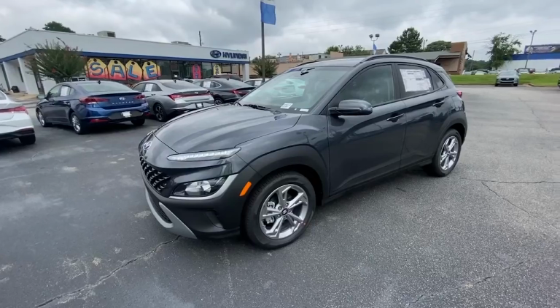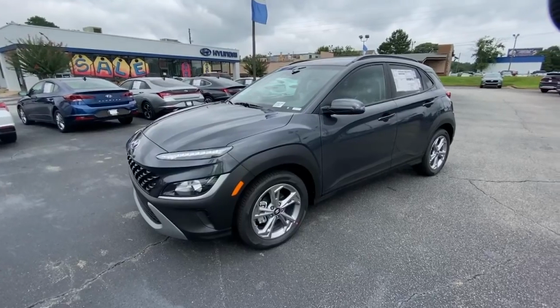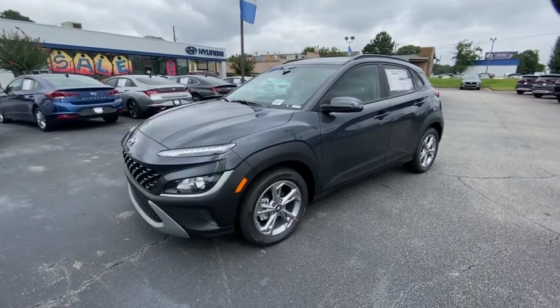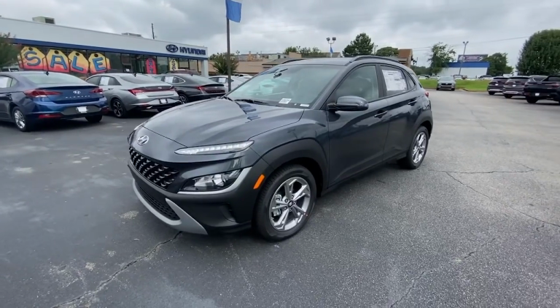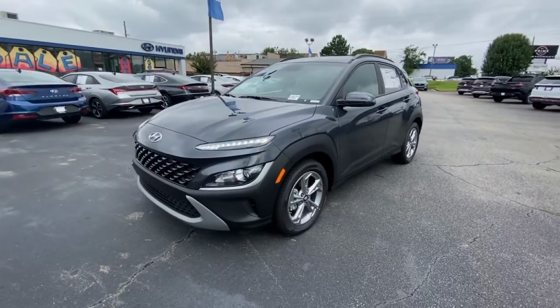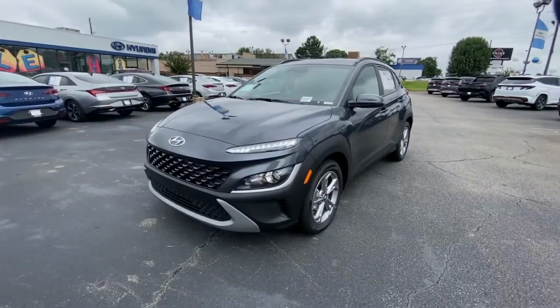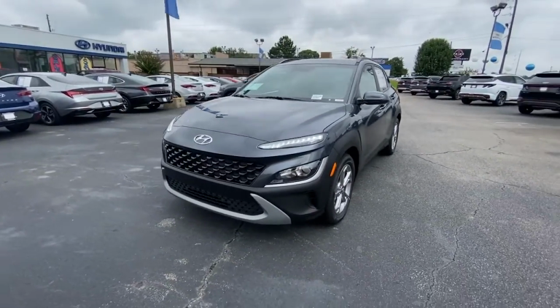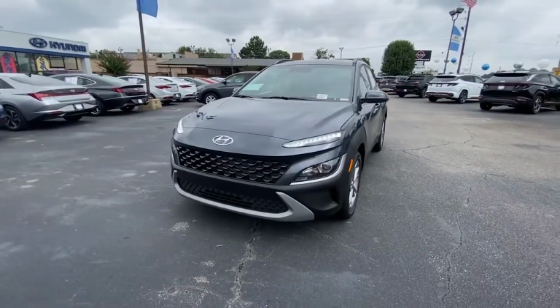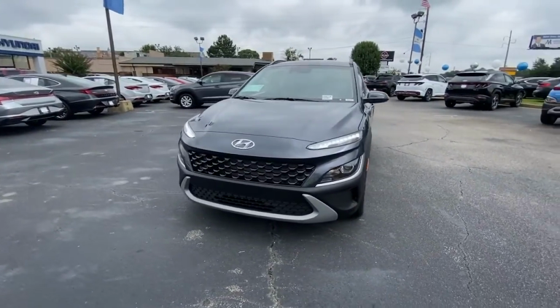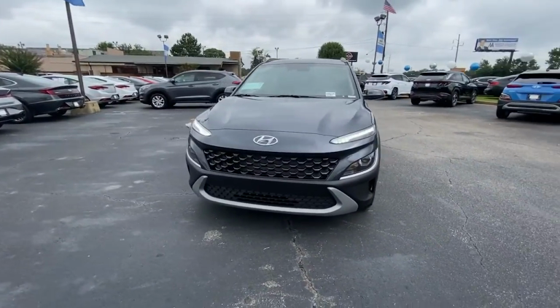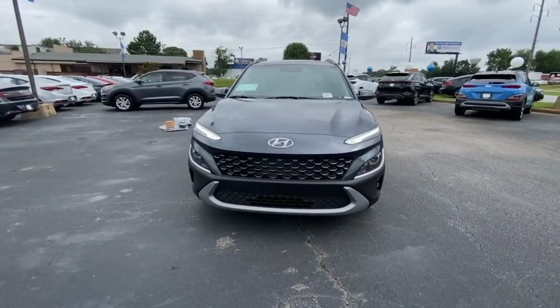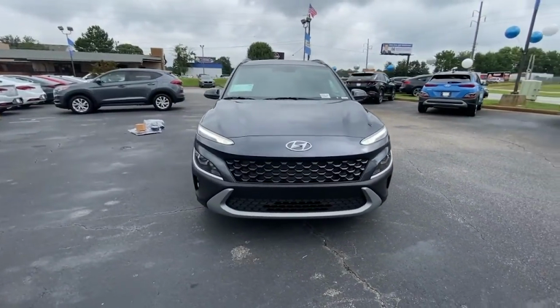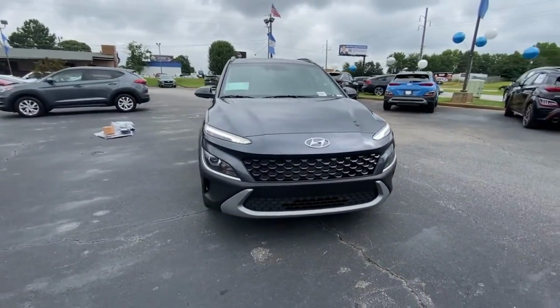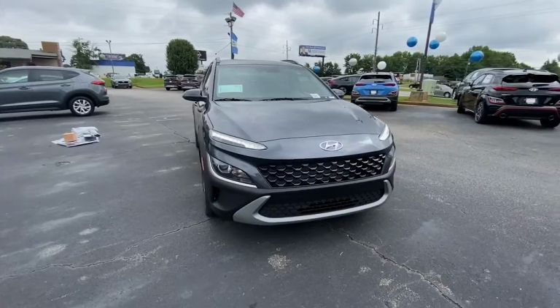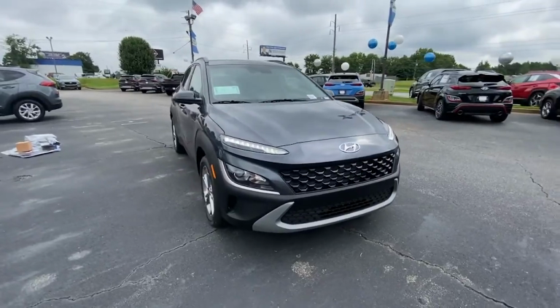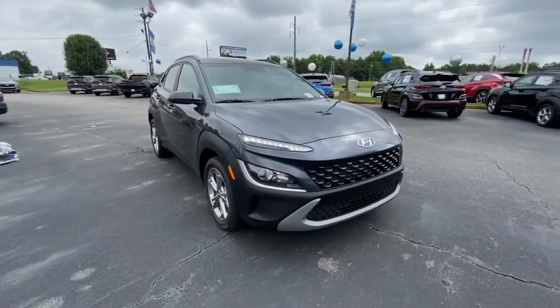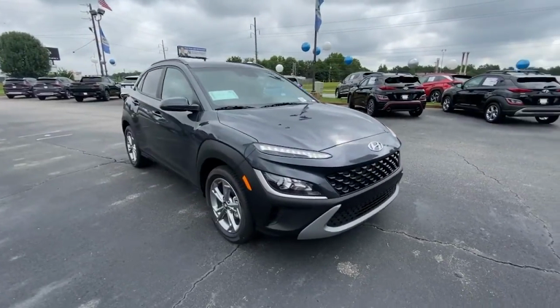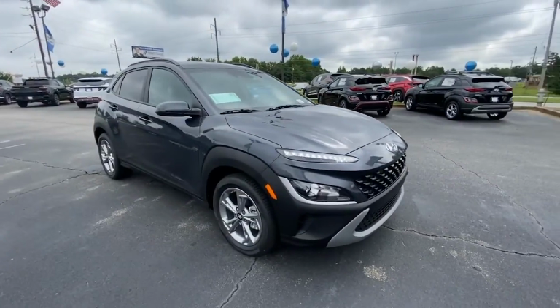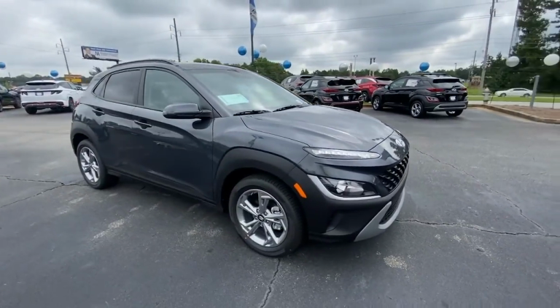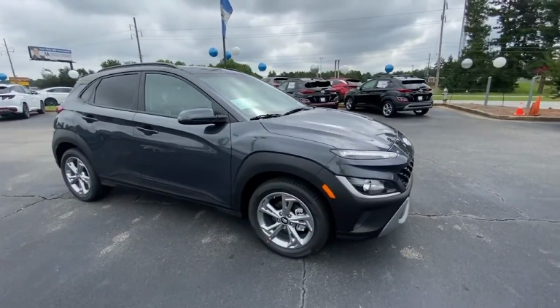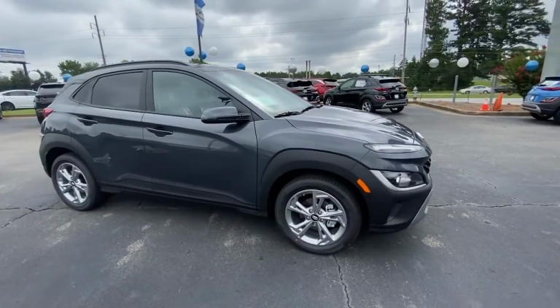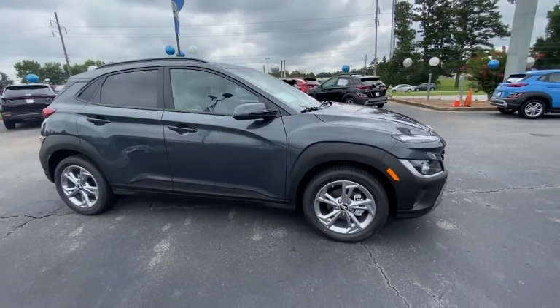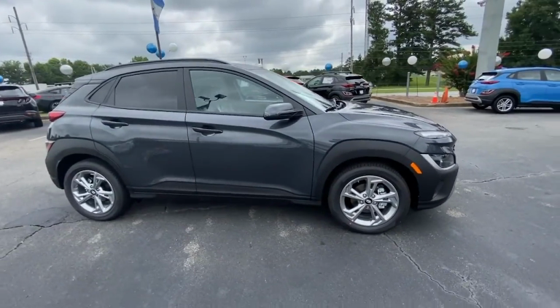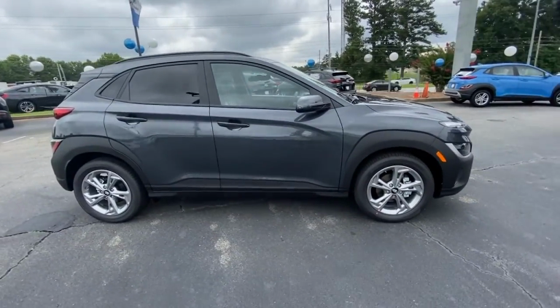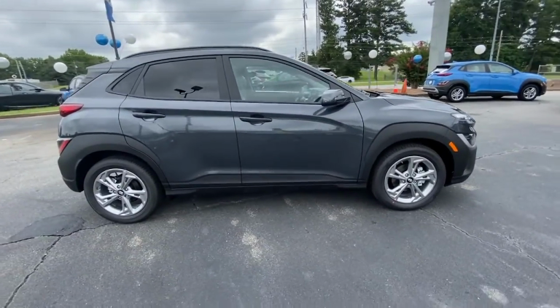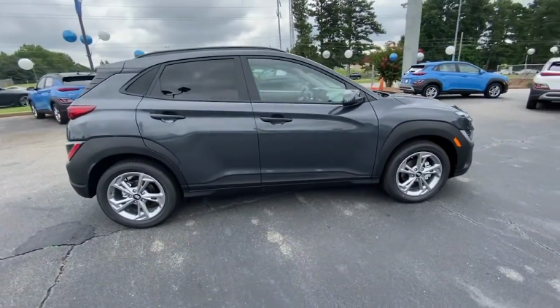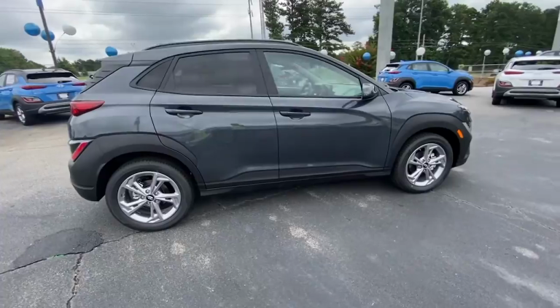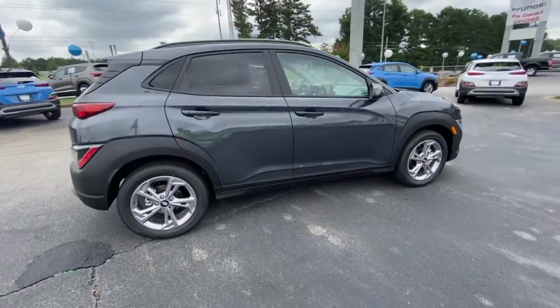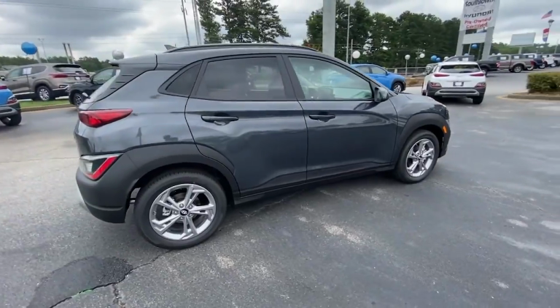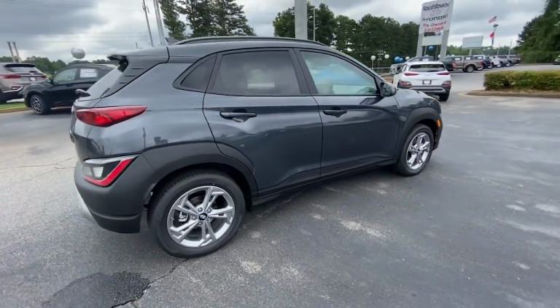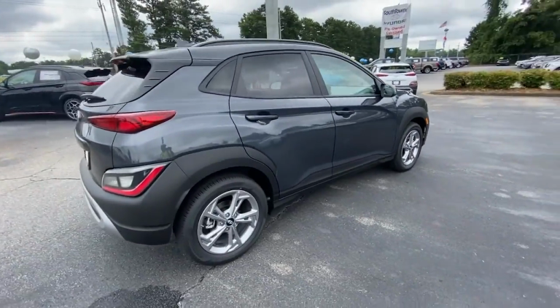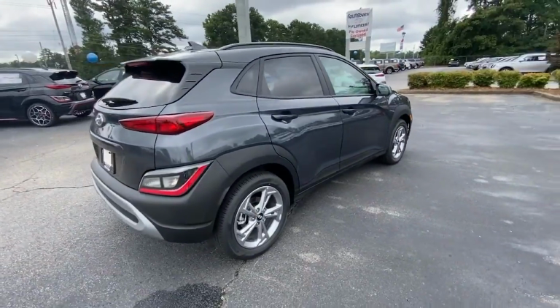This could be the car for you. The 2023 Hyundai Kona — the connected and versatile SUV that brings a fresh sense of adventure to every outing.